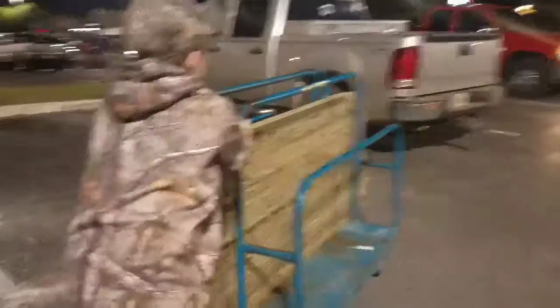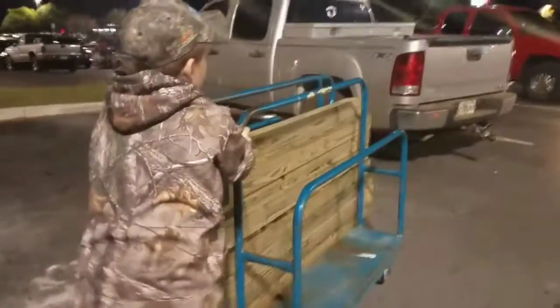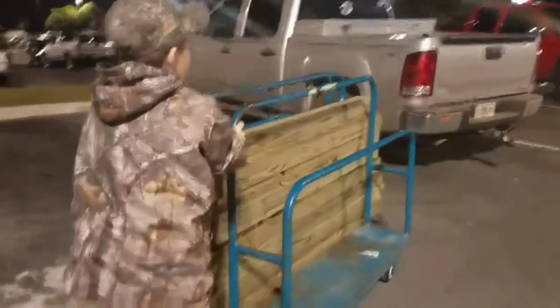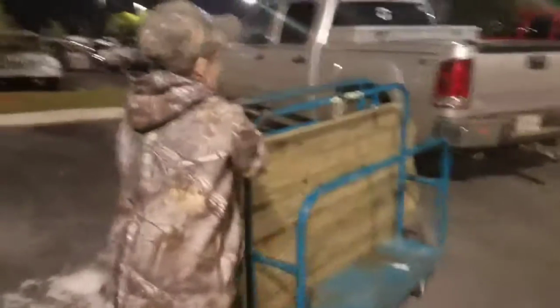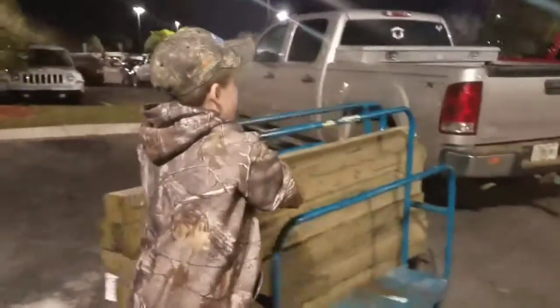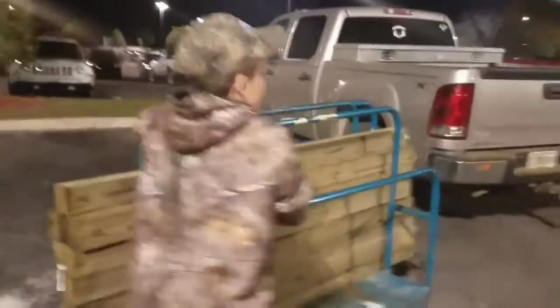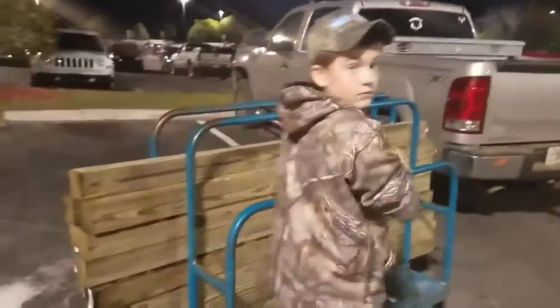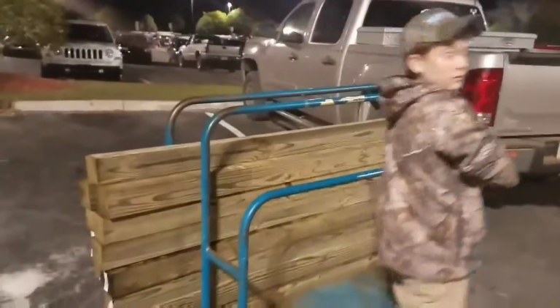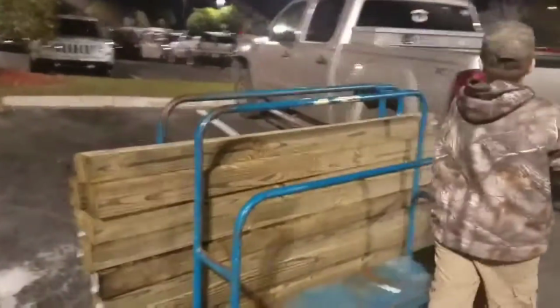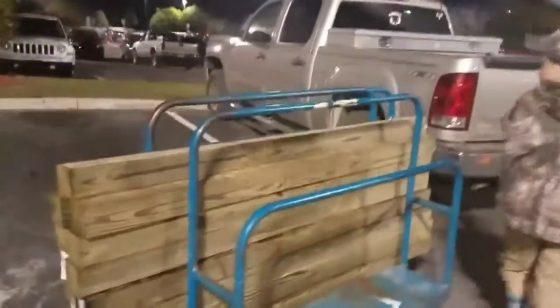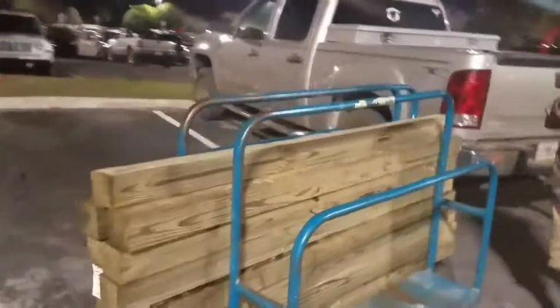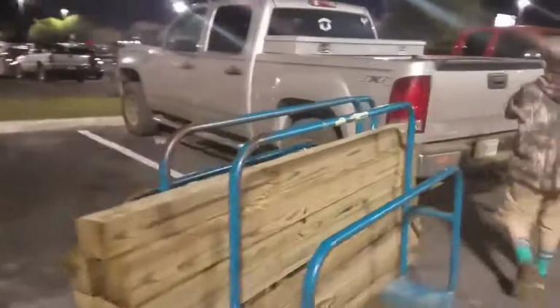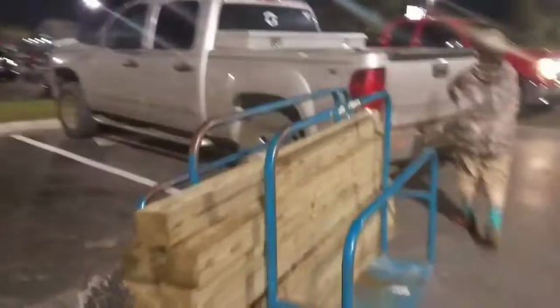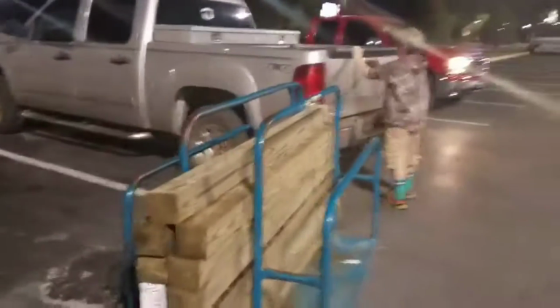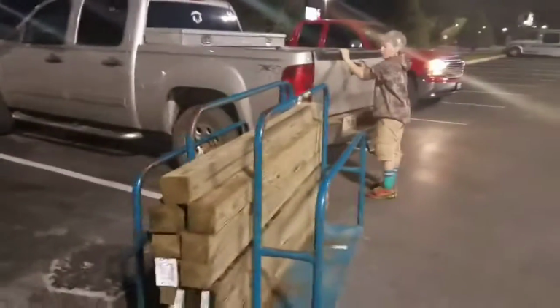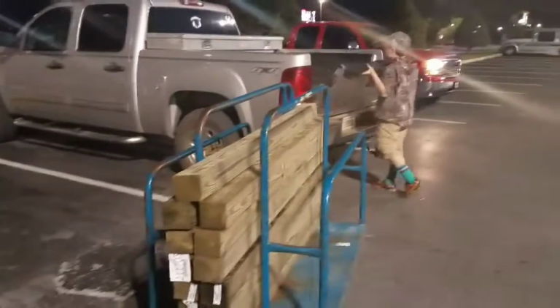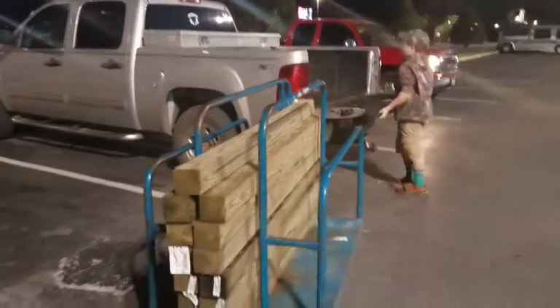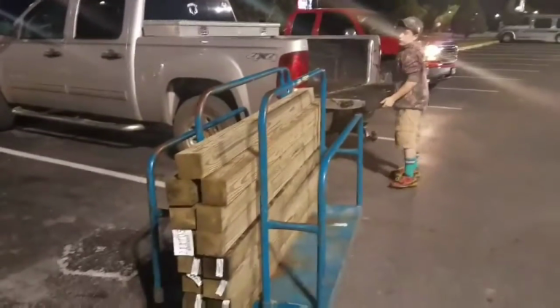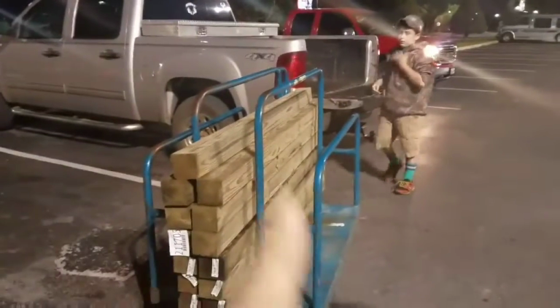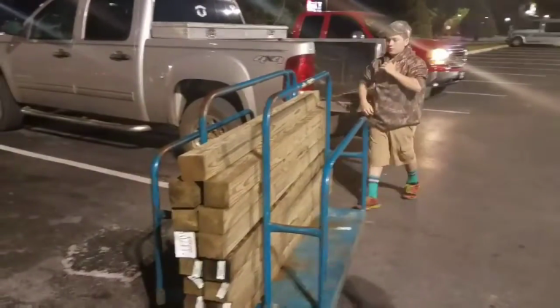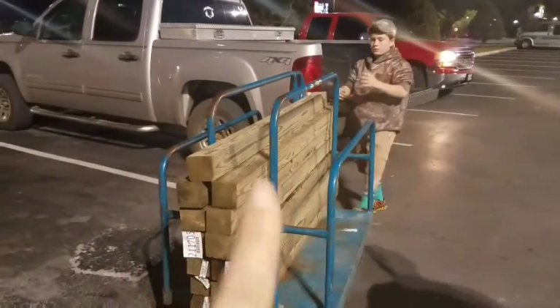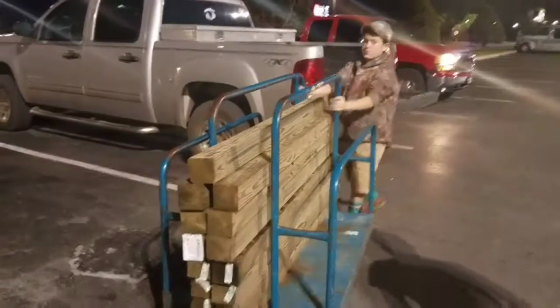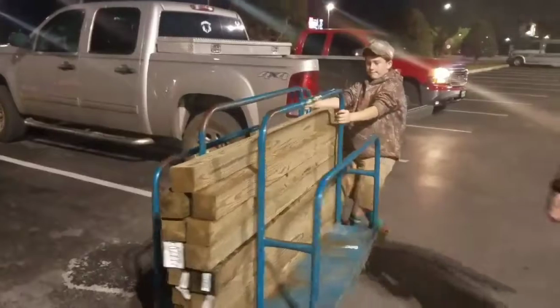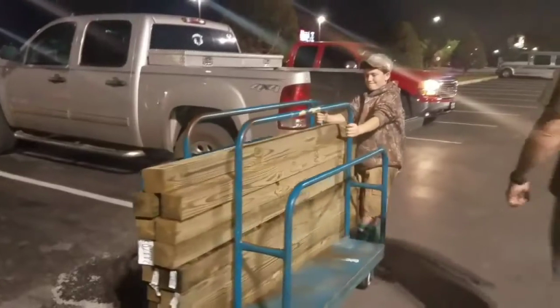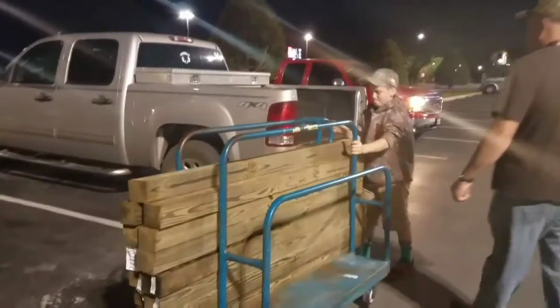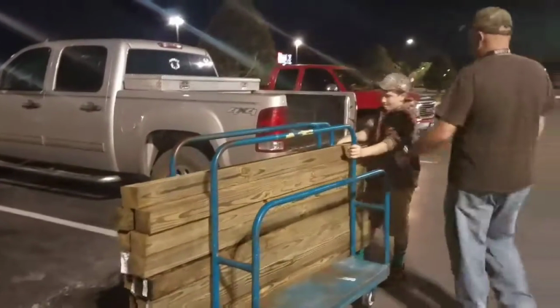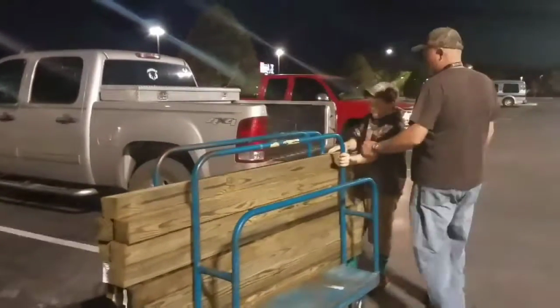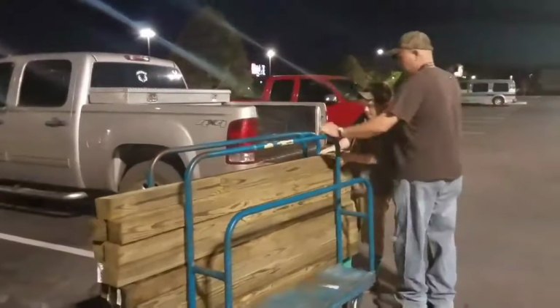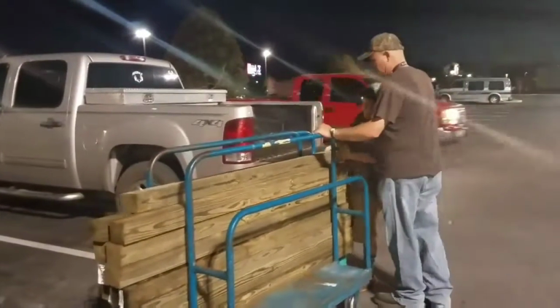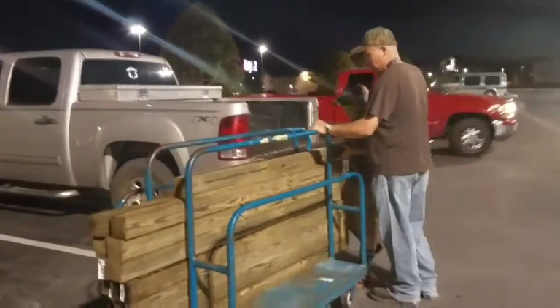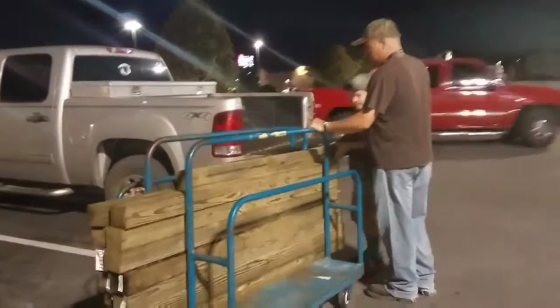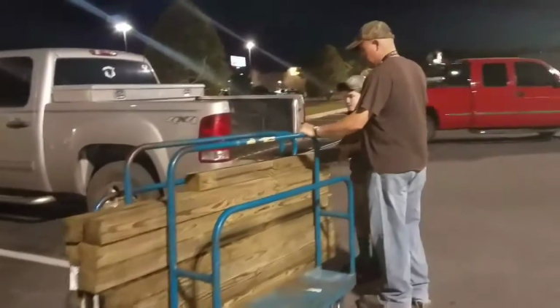I know this is a weird way to open the vlog, but this is the beginning of something super special. Continue watching to figure out what all this wood is for. Now my boys are going to load it, and I'm going to supervise.